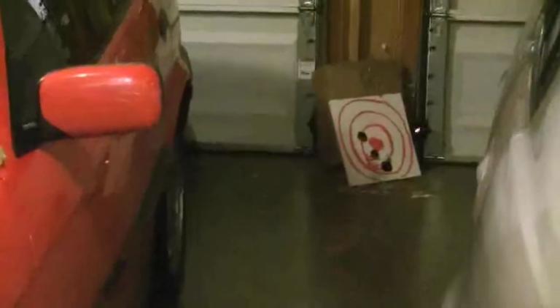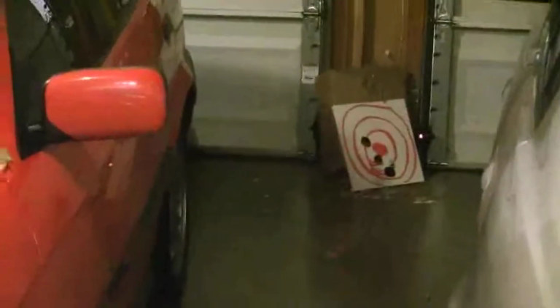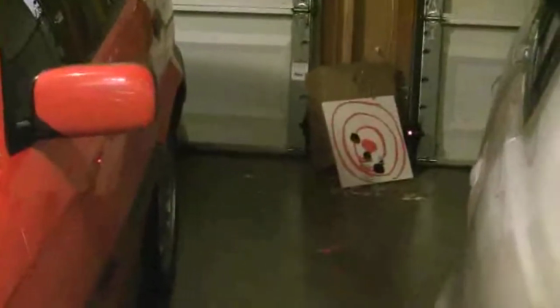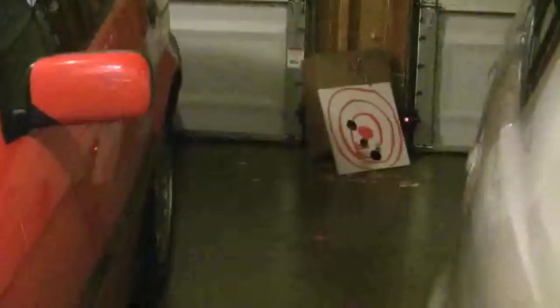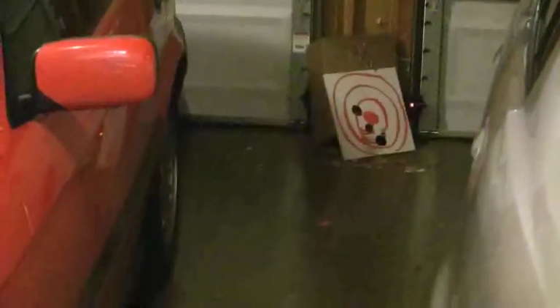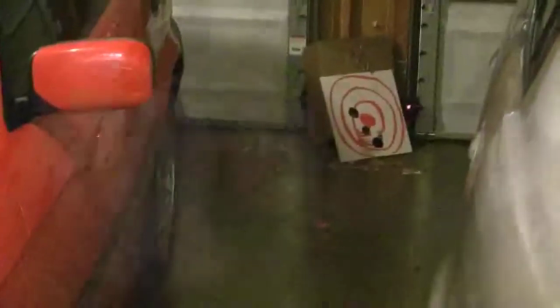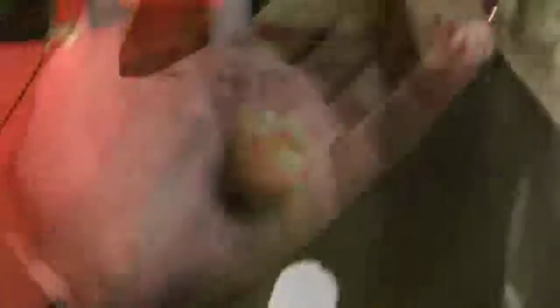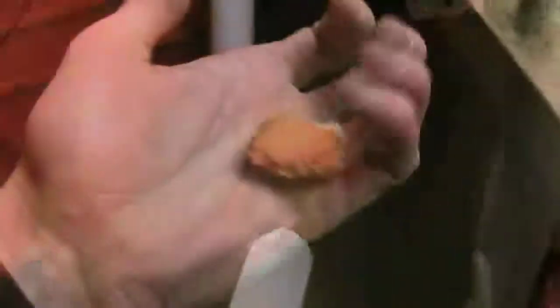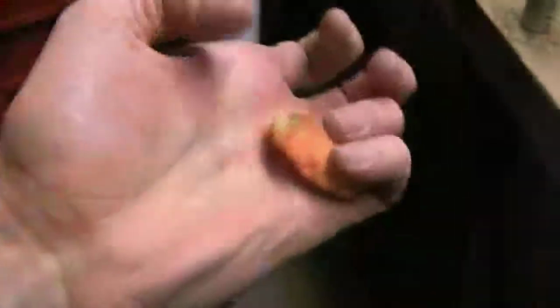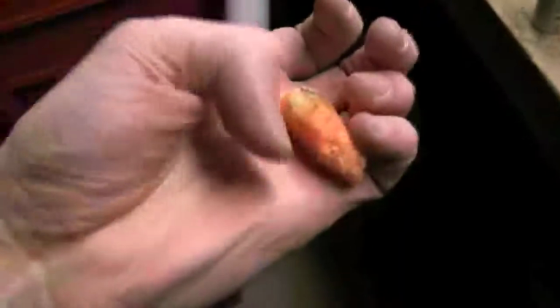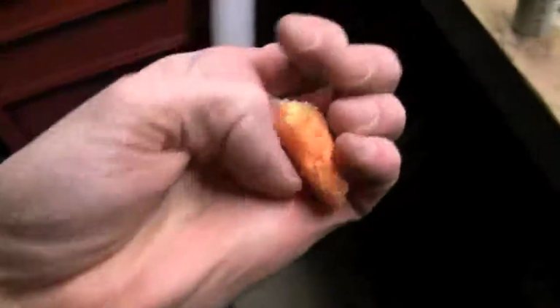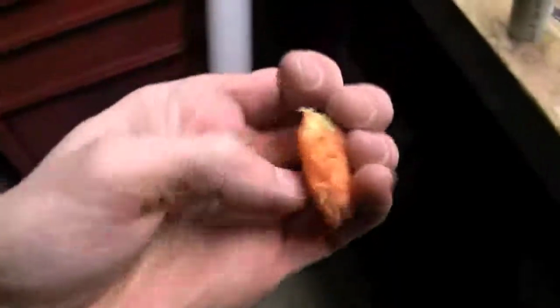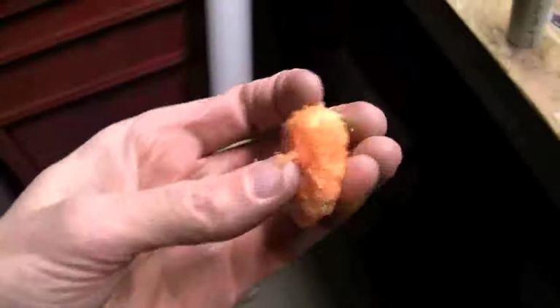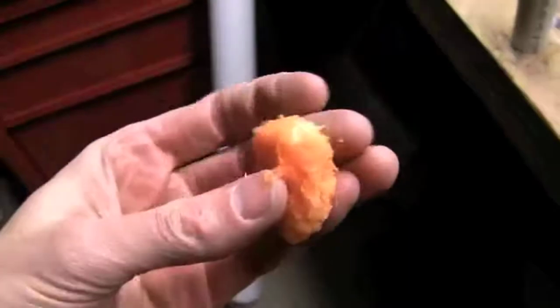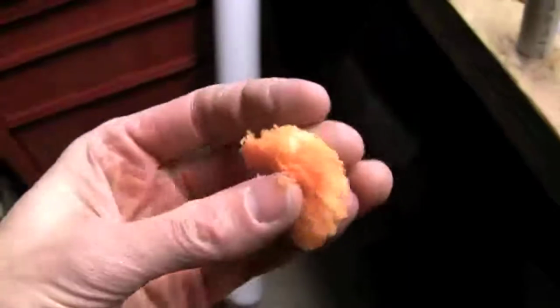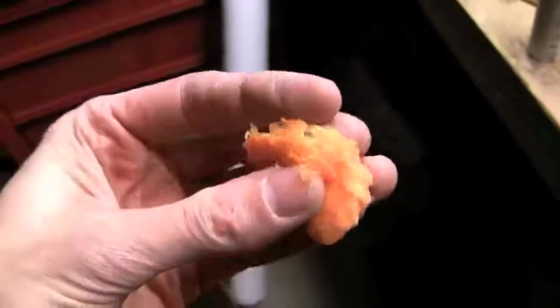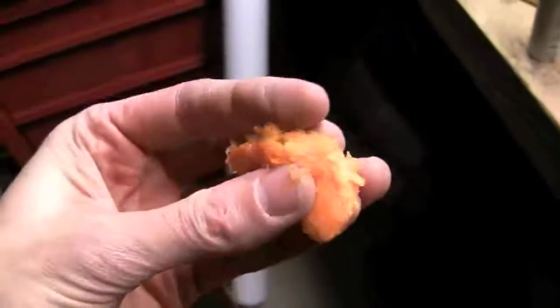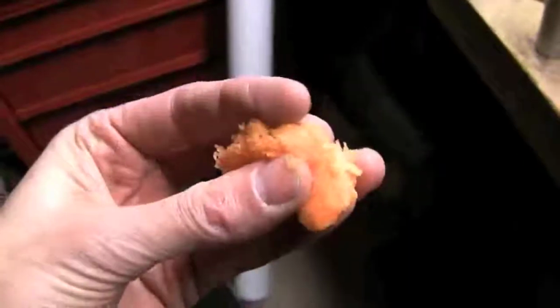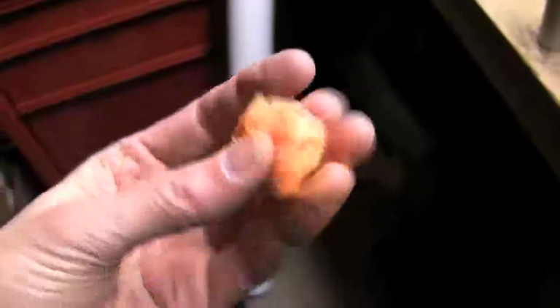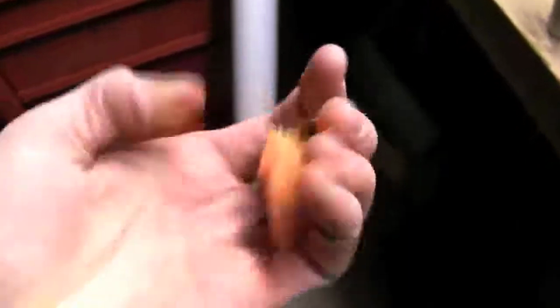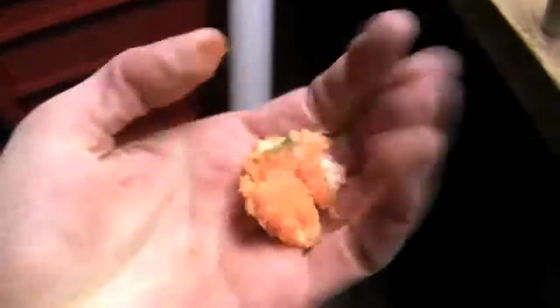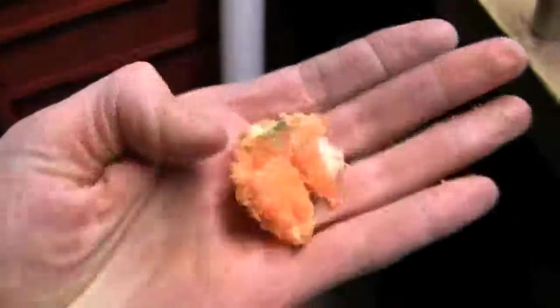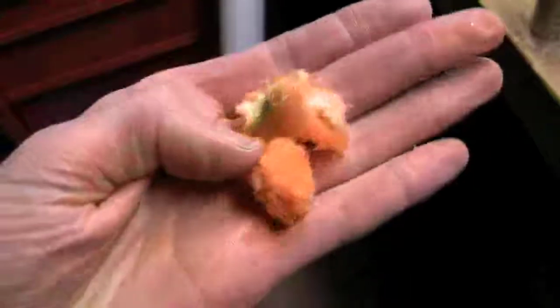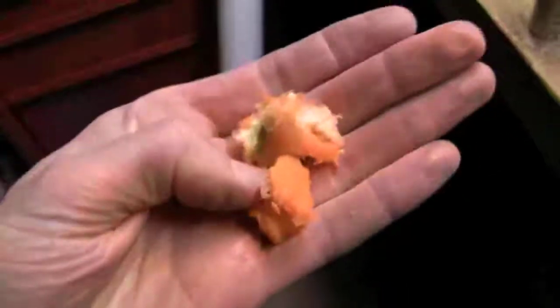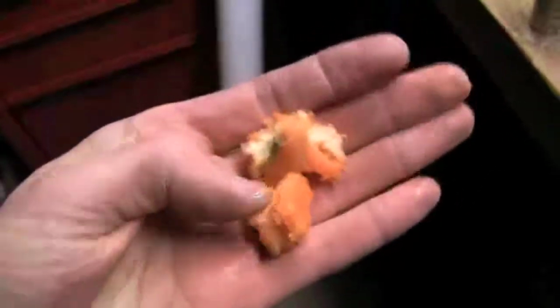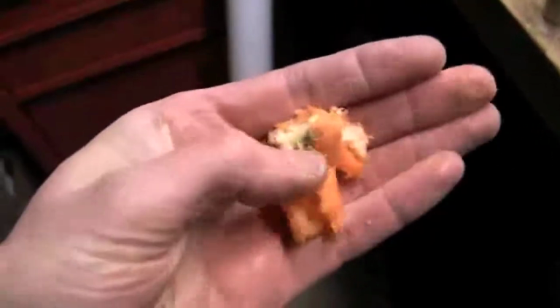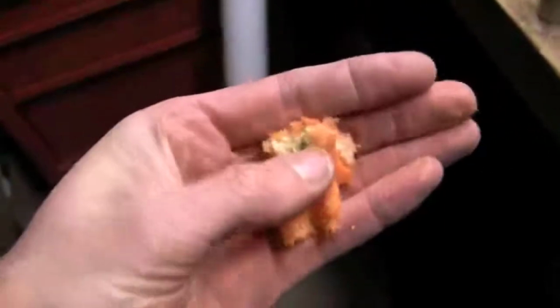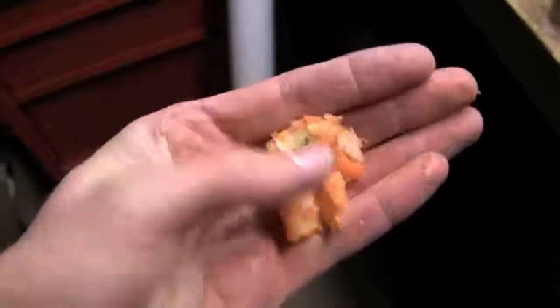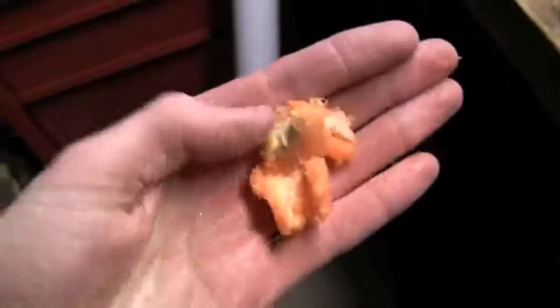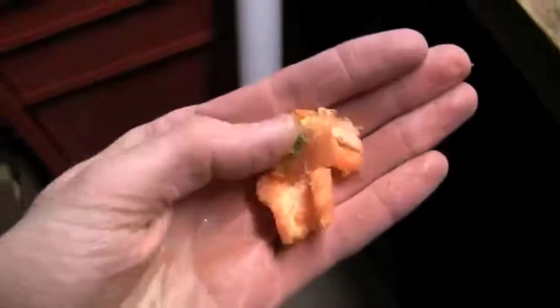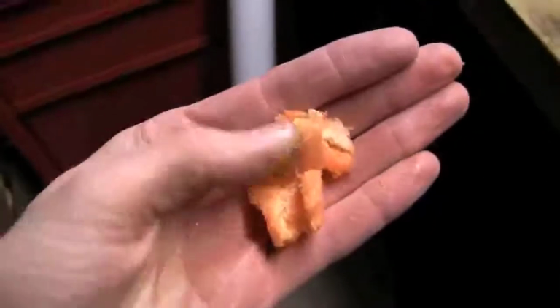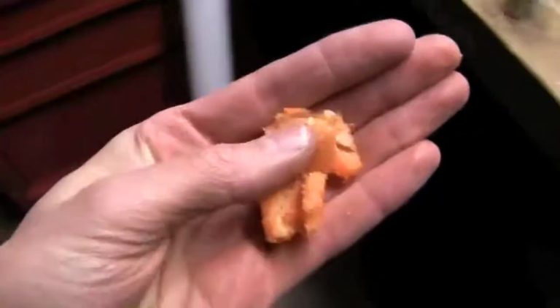Jesus. Yeah, there's our smashed carrot from that last one. Yeah, dude.